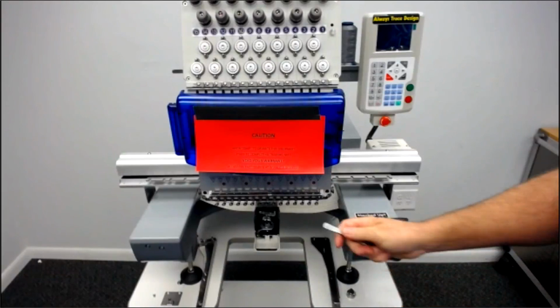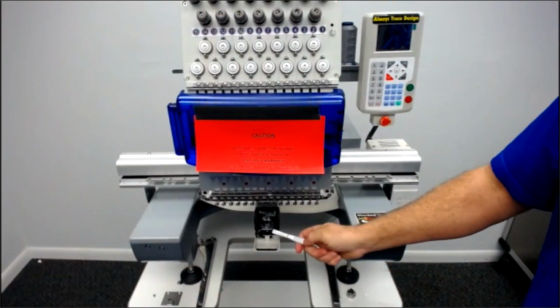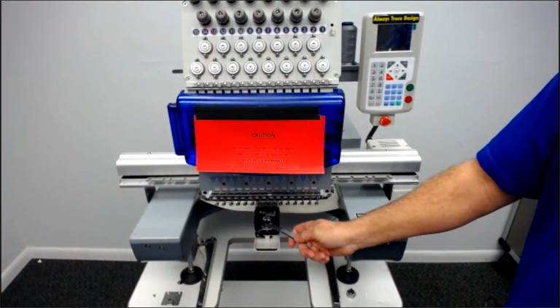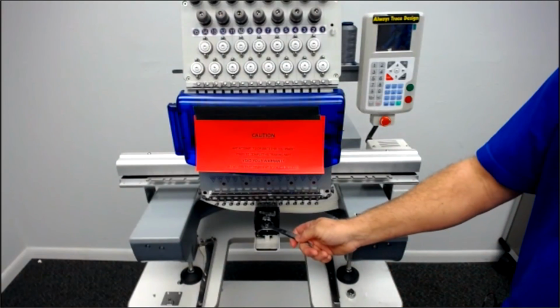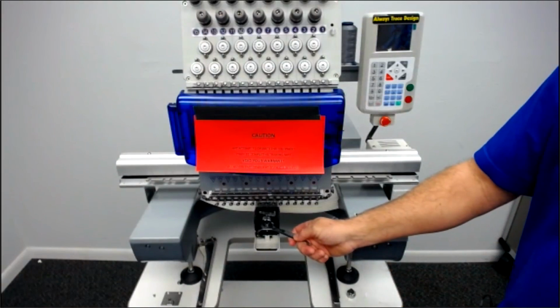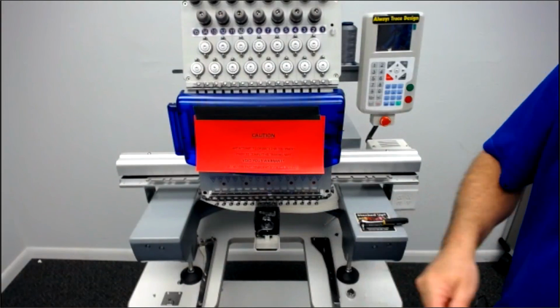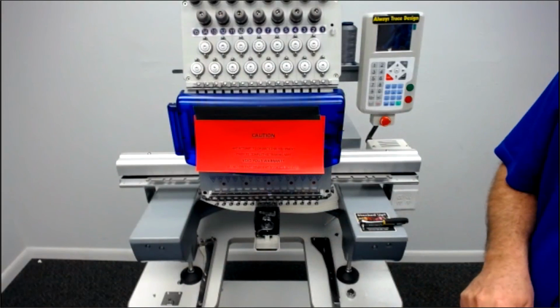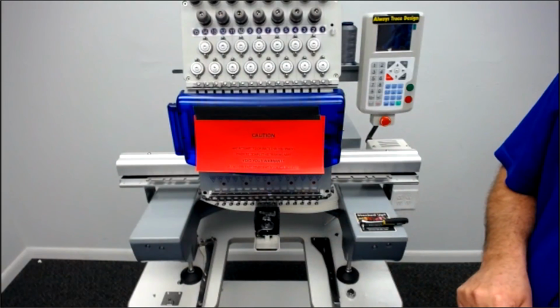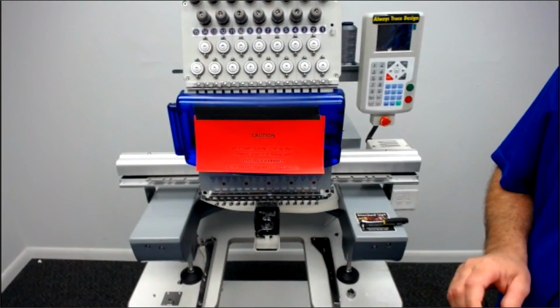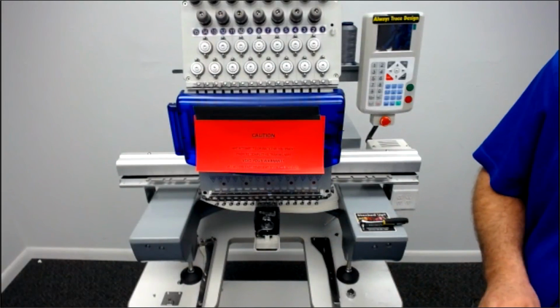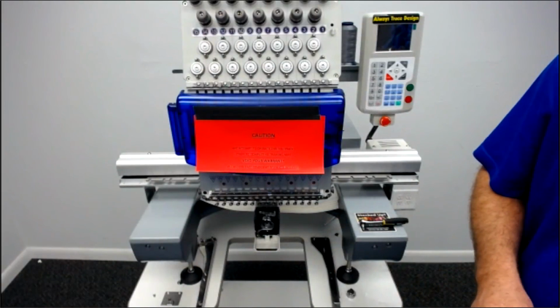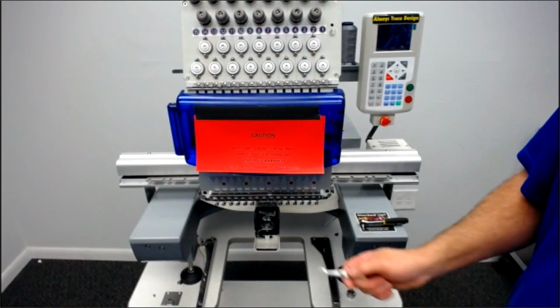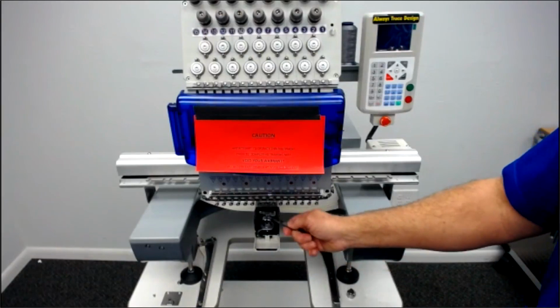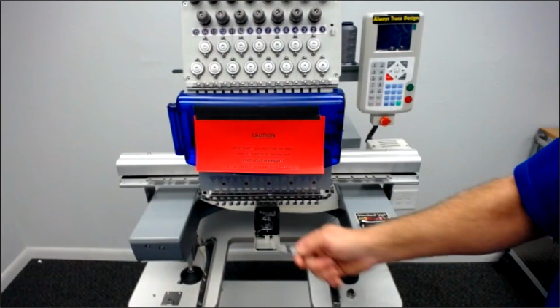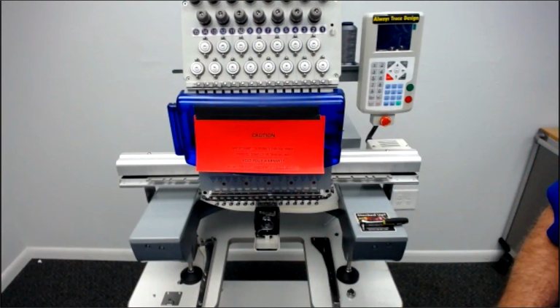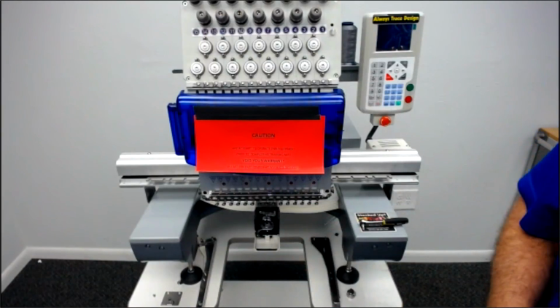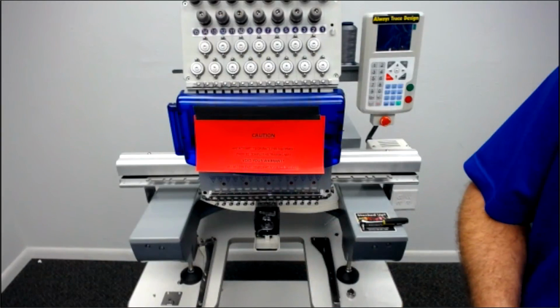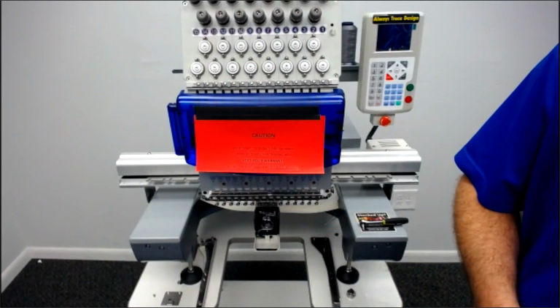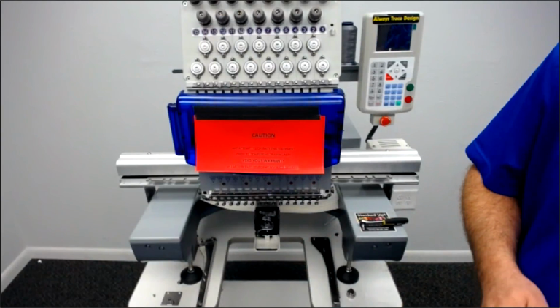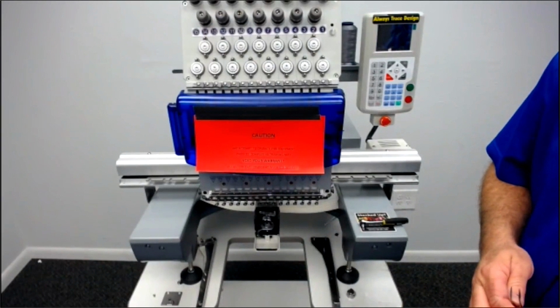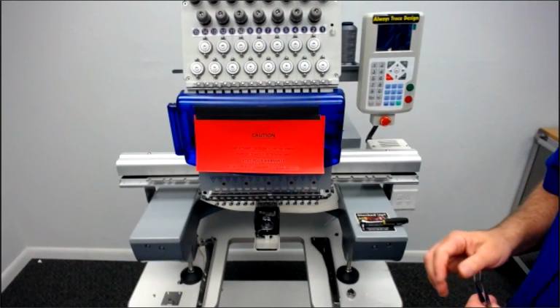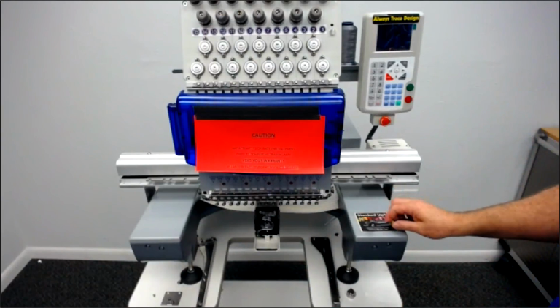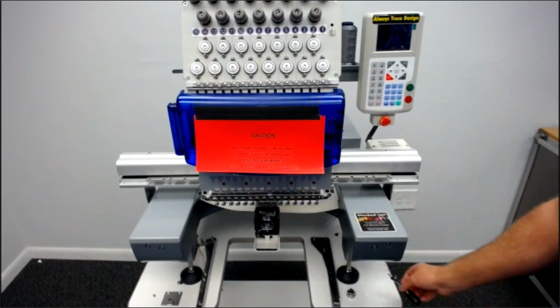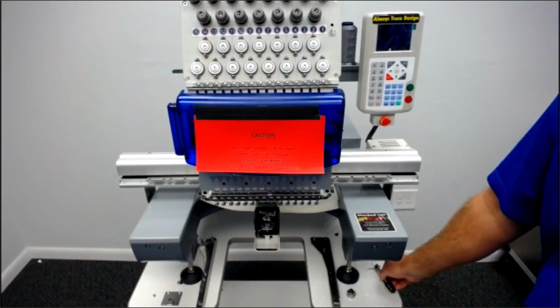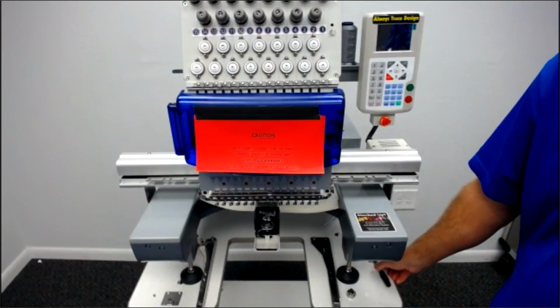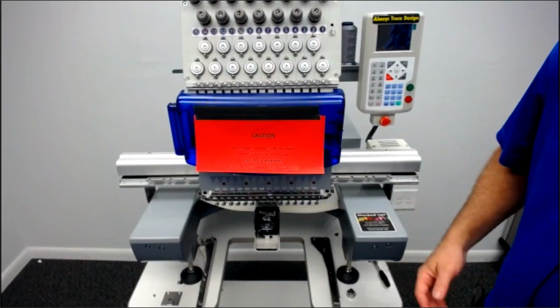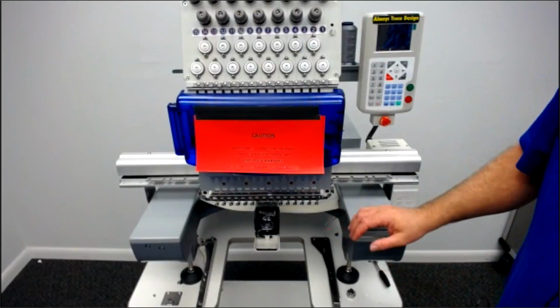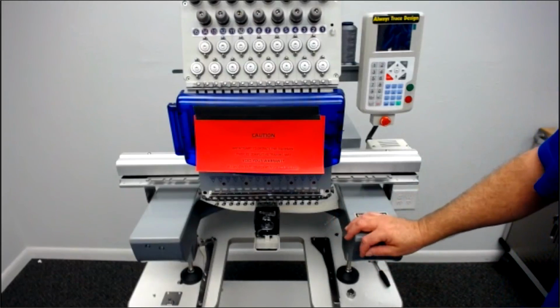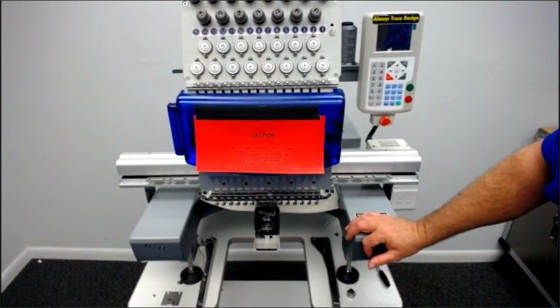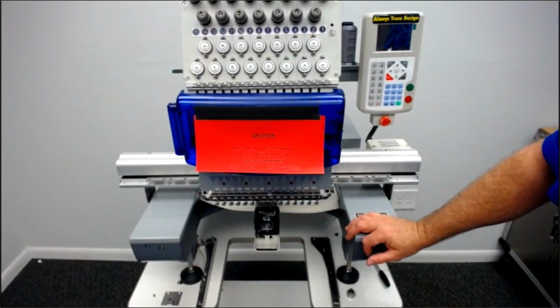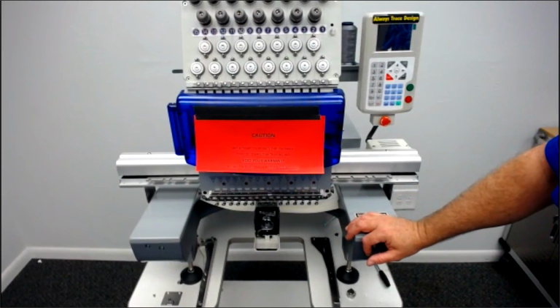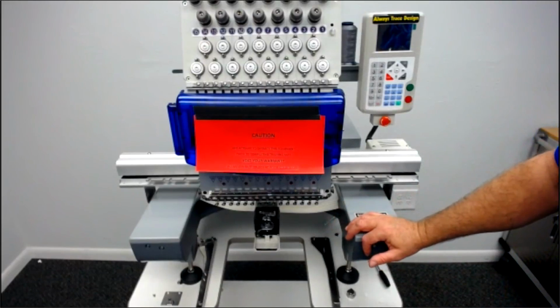So the rotary hook is every four hours of use. Everything else — the bobbin case cleaning and knife lubrication — do it once a week, depending on how much you're sewing. If you're doing two shifts, I would definitely do it every three days just to make sure everything is nice and clean.